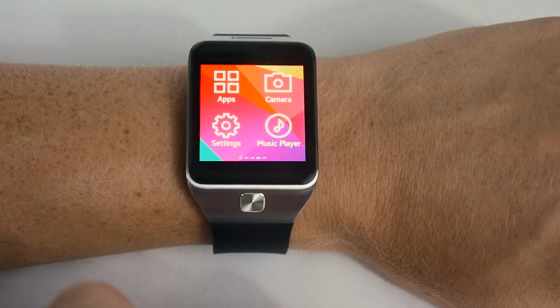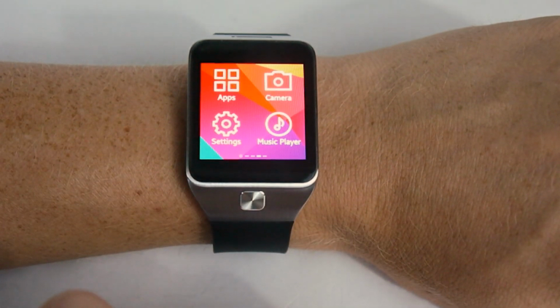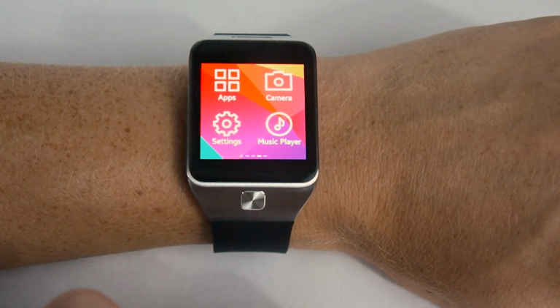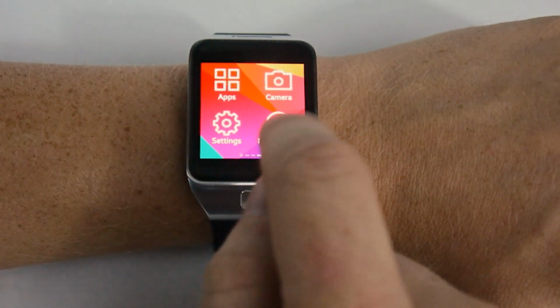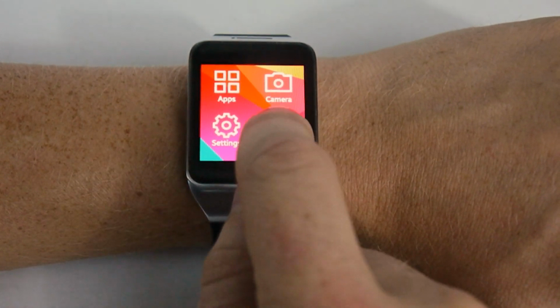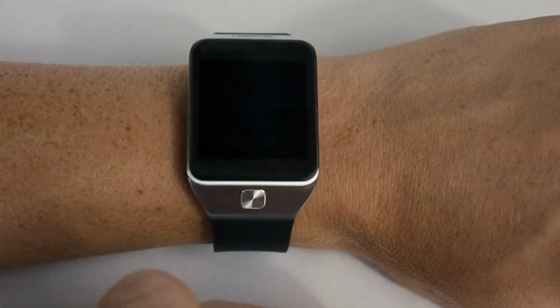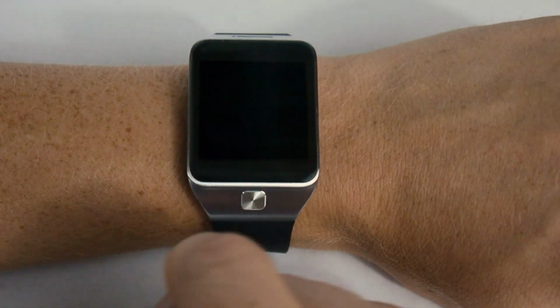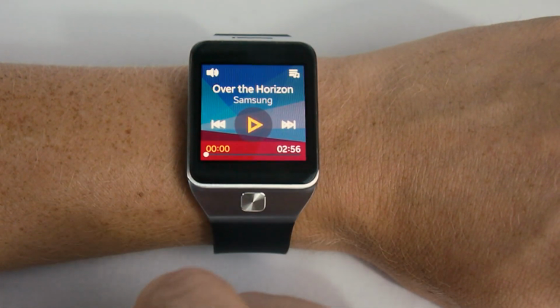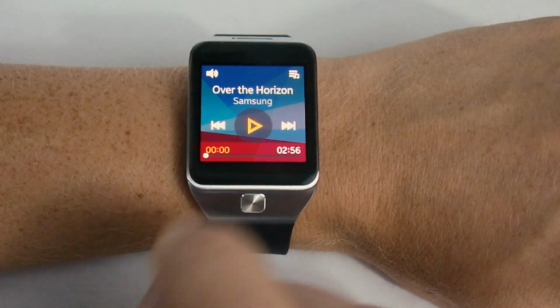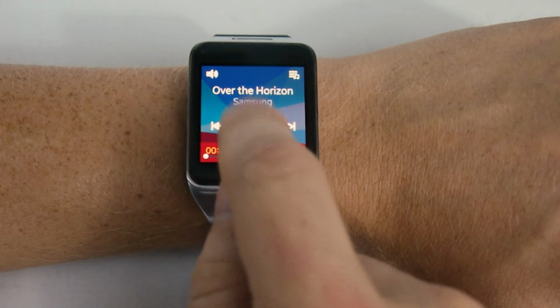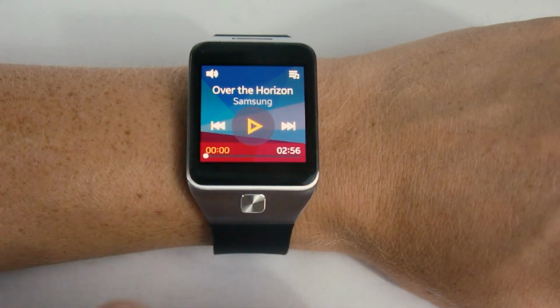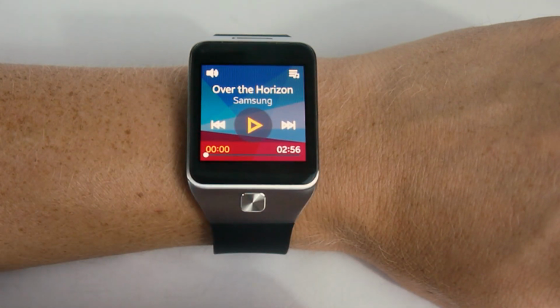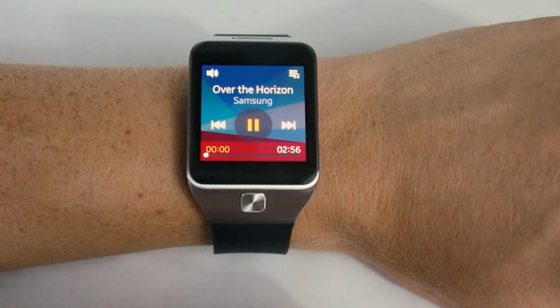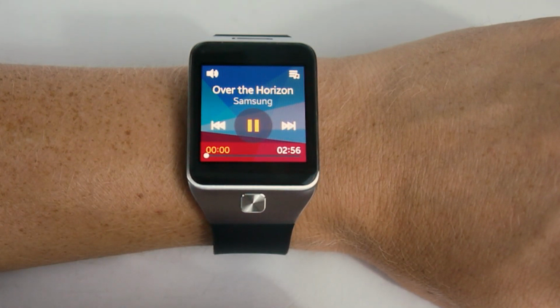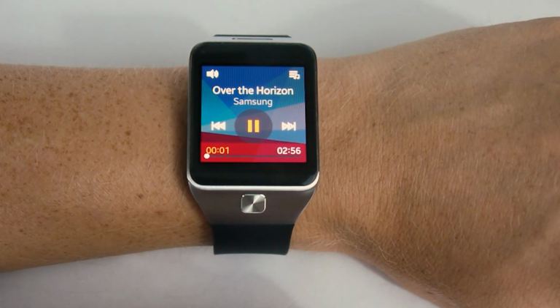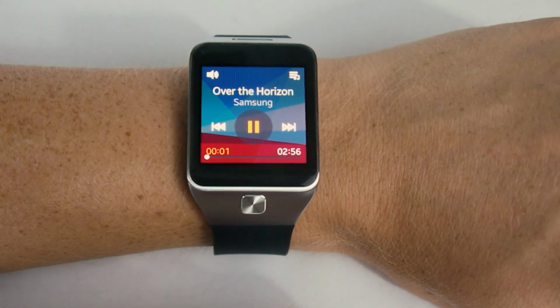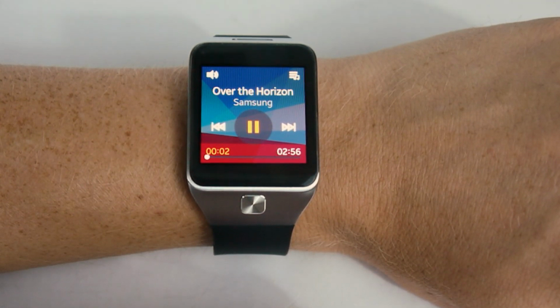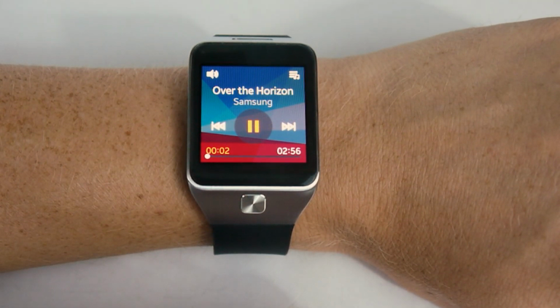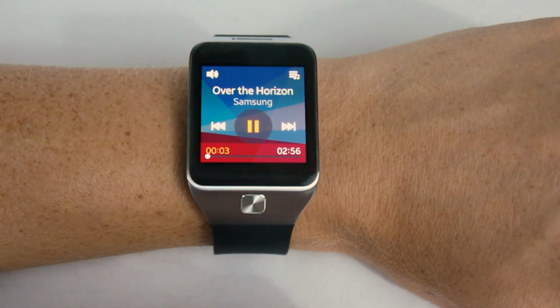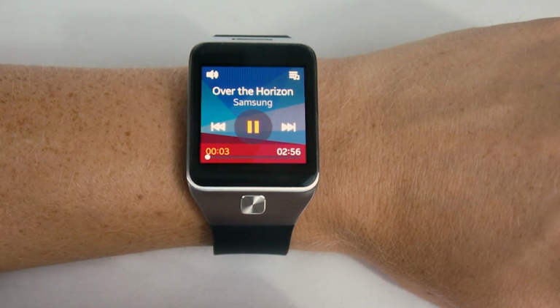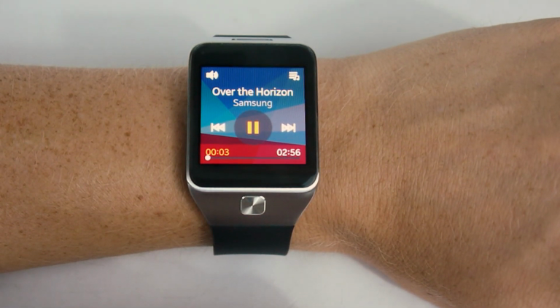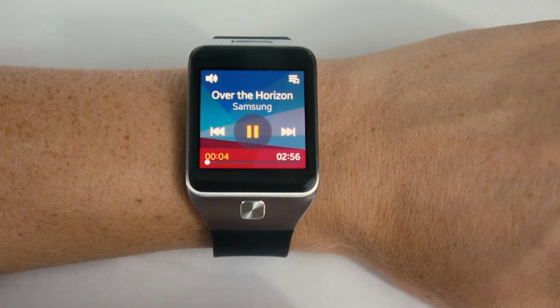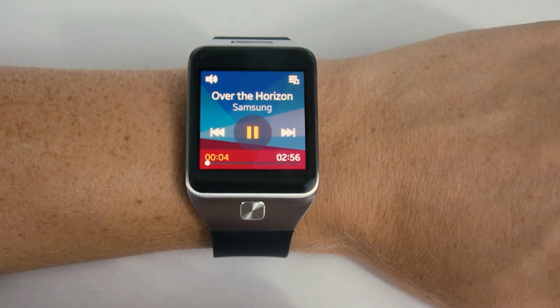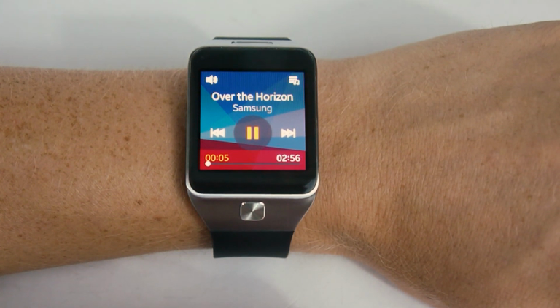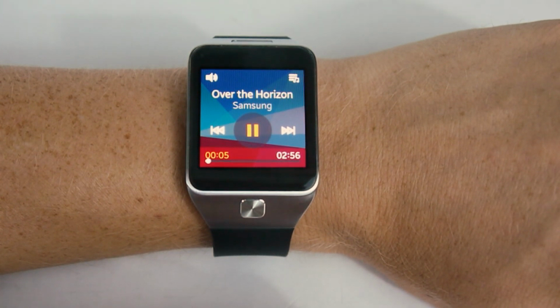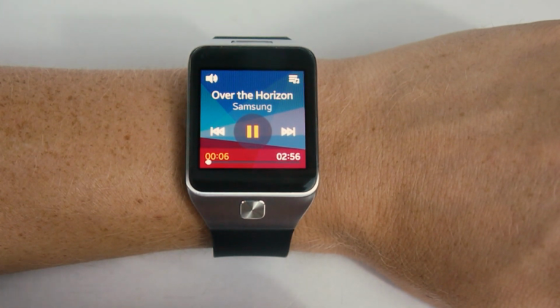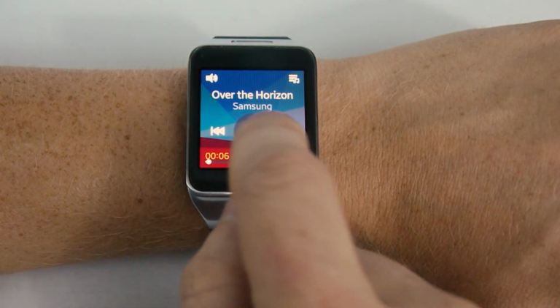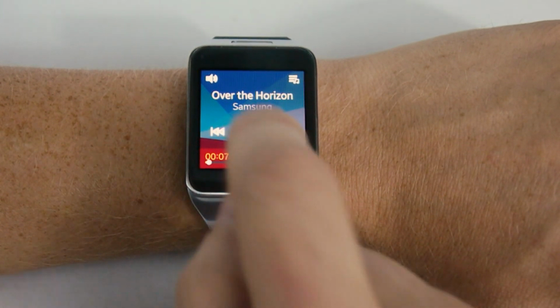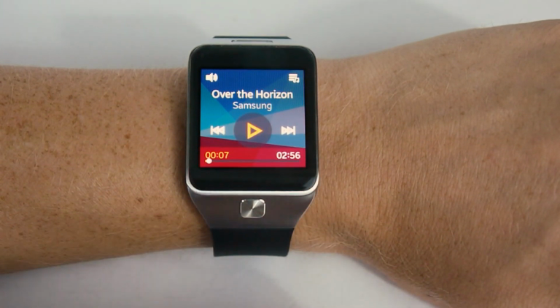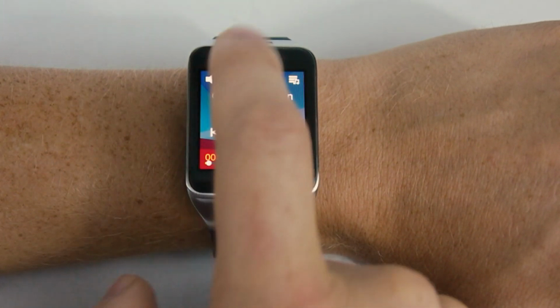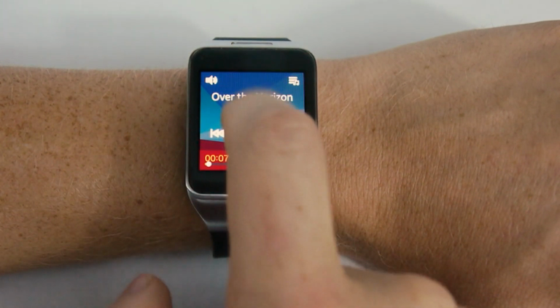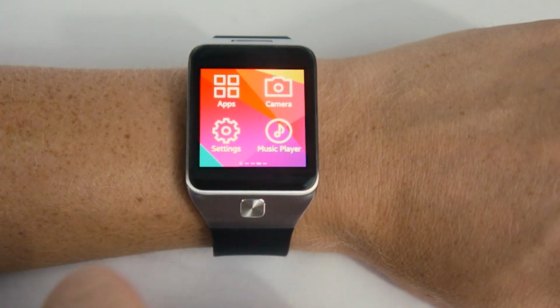Let's scroll over a little bit more. There's actually a music player on board. It only plays local music, which is a bit too bad, as the 4GB of storage doesn't hold all that much. But it's nice that it's there in a pinch.